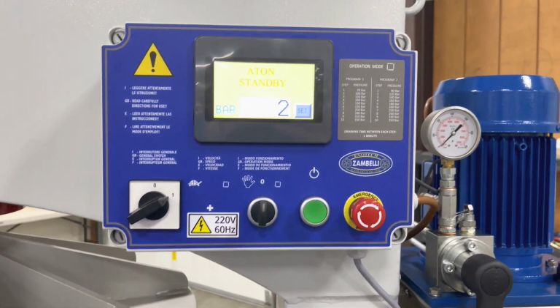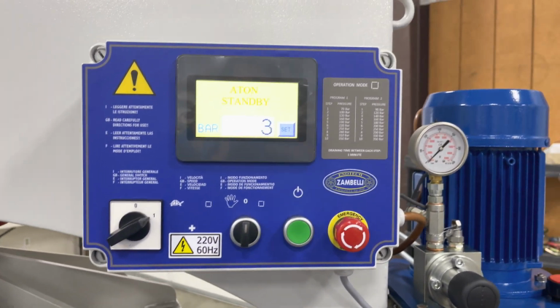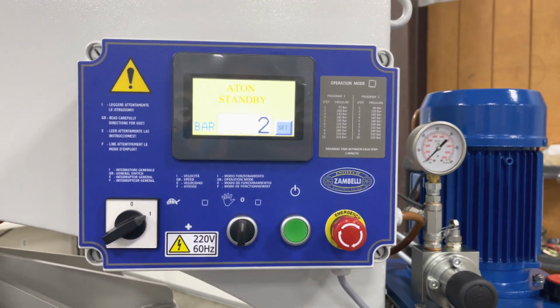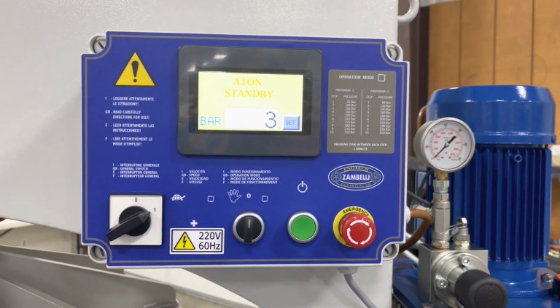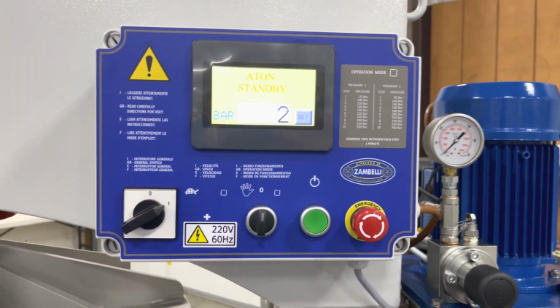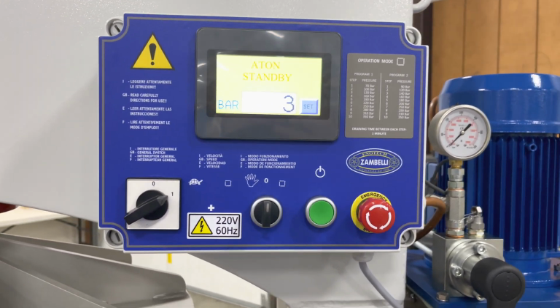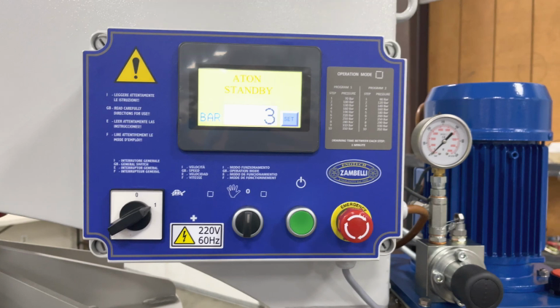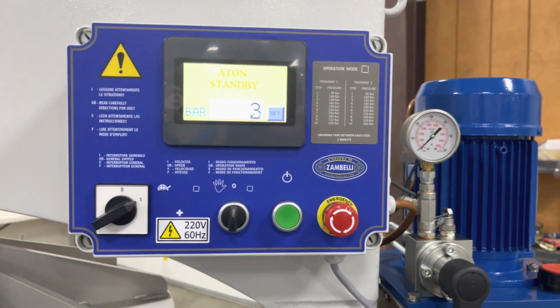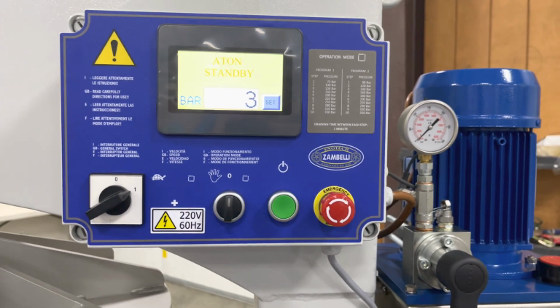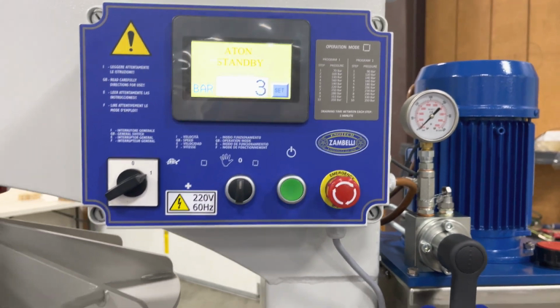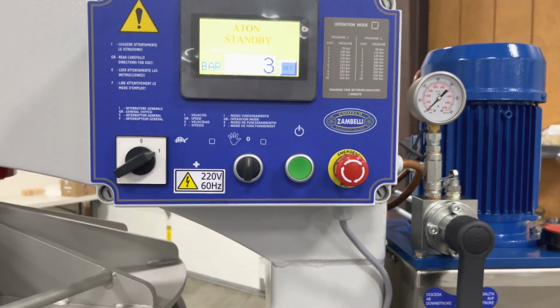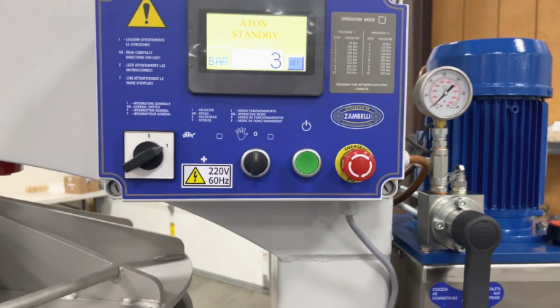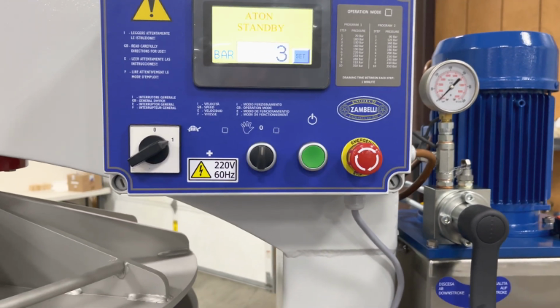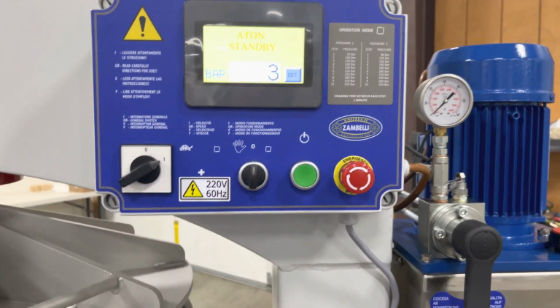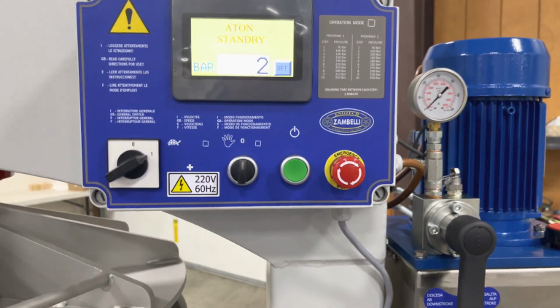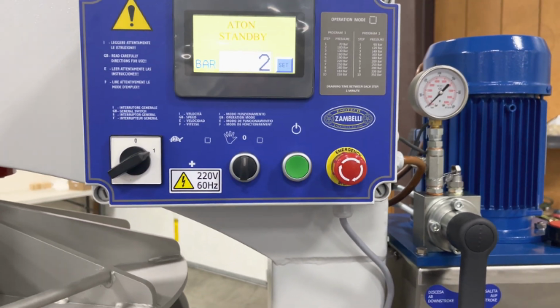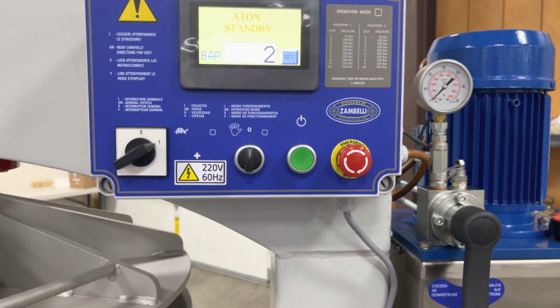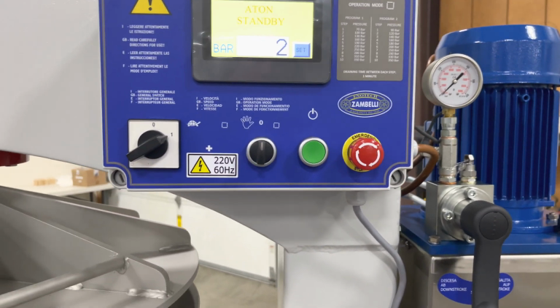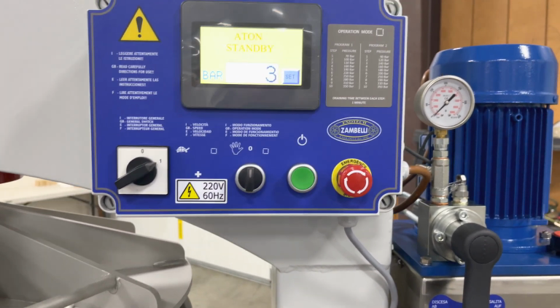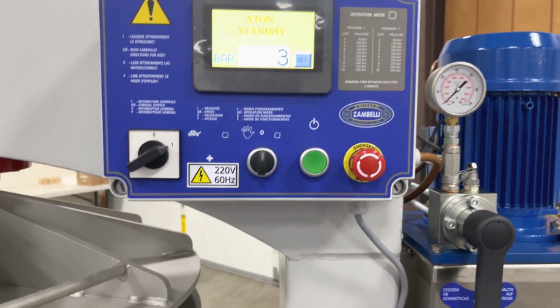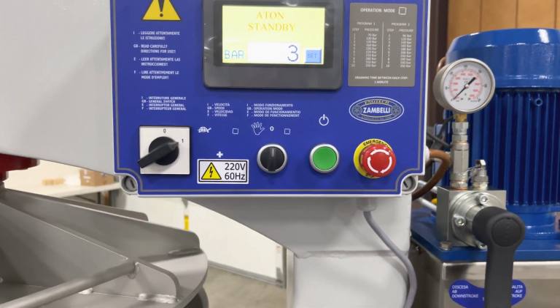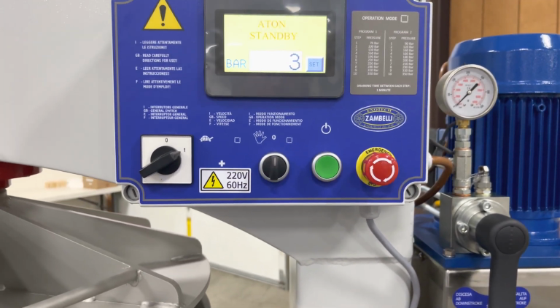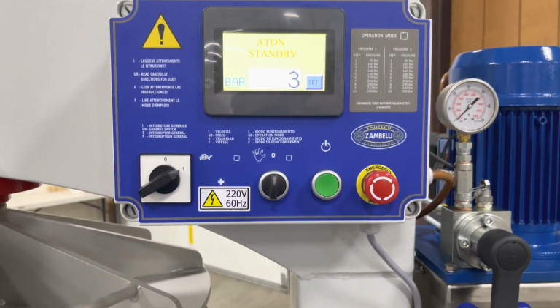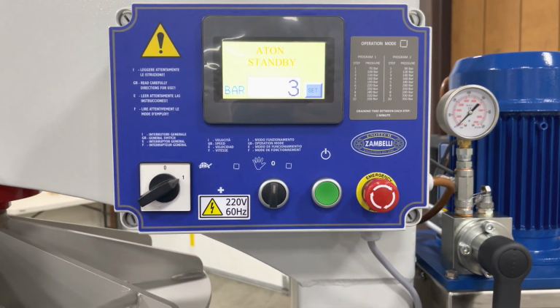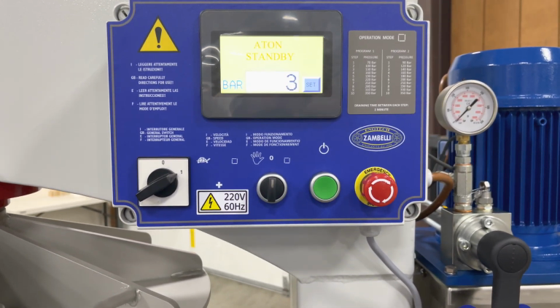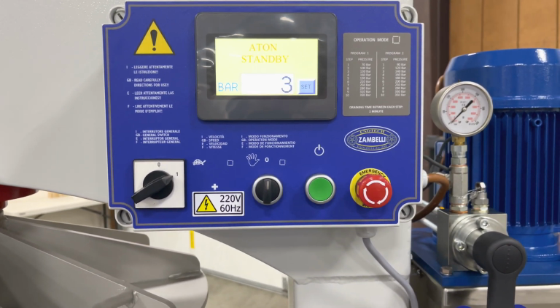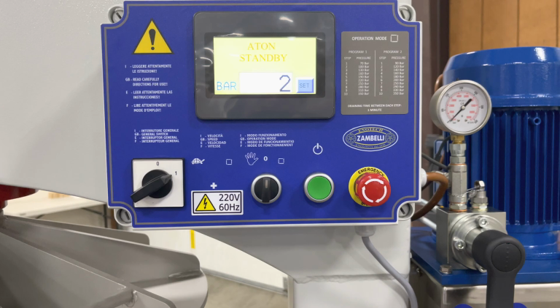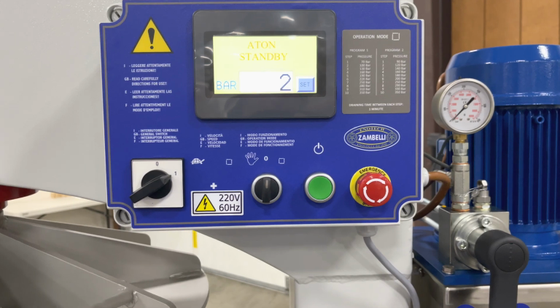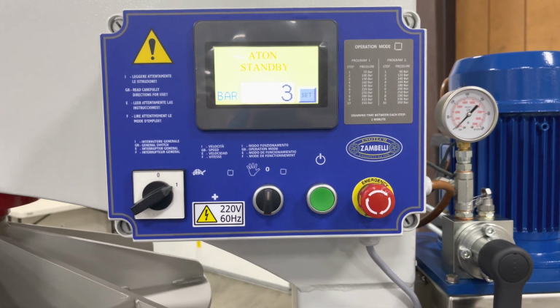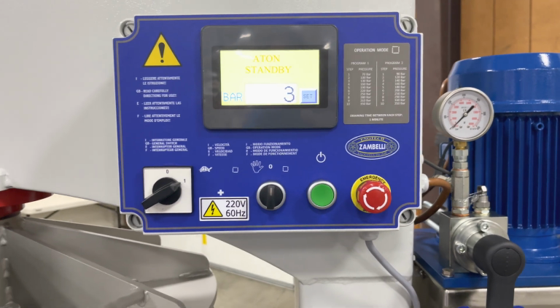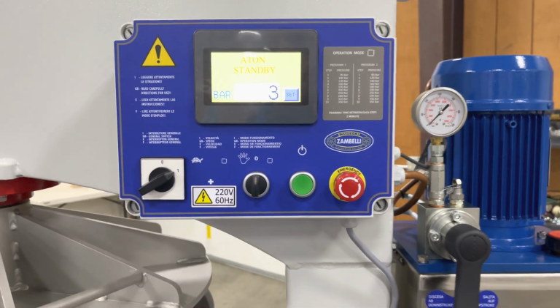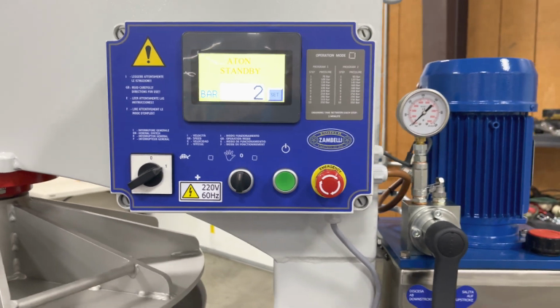Program 1 and Program 2 are already preset. Program 3 gives you the opportunity to set all those pressures yourself.